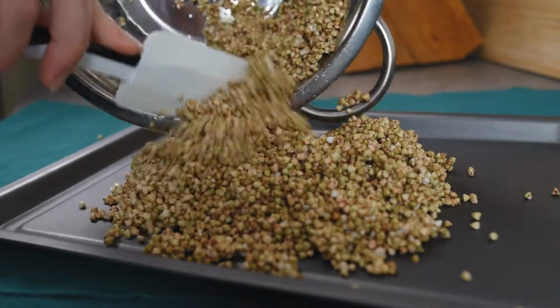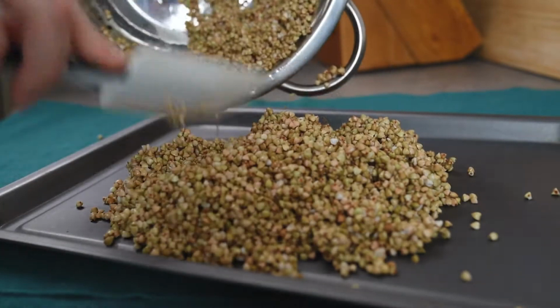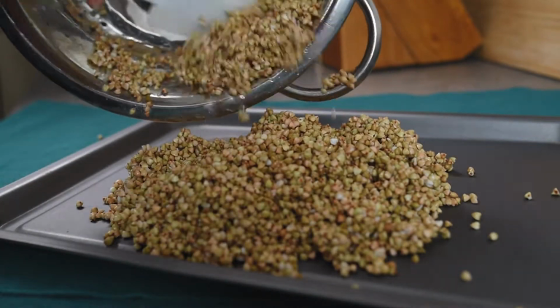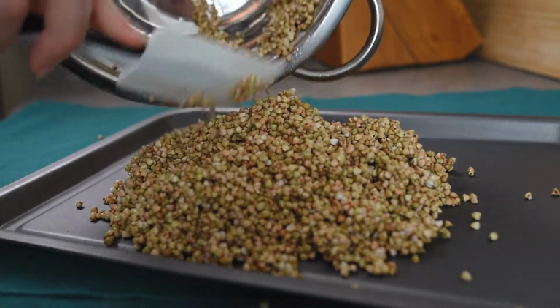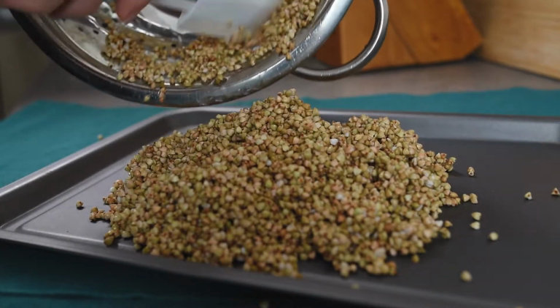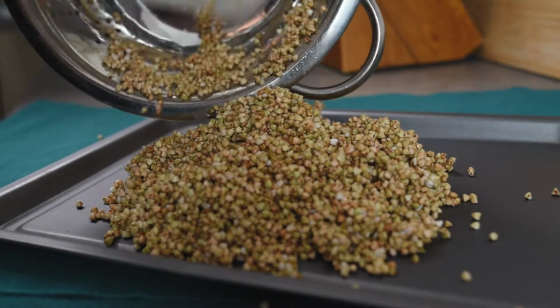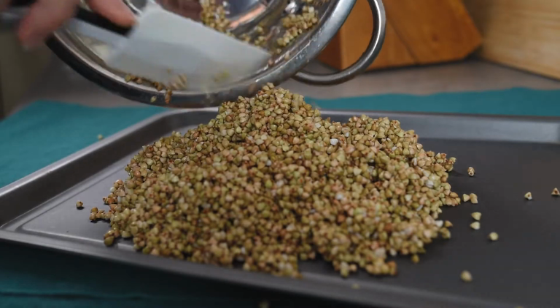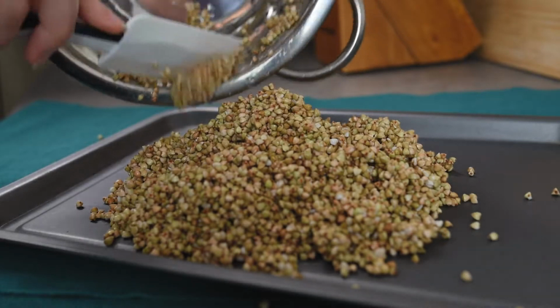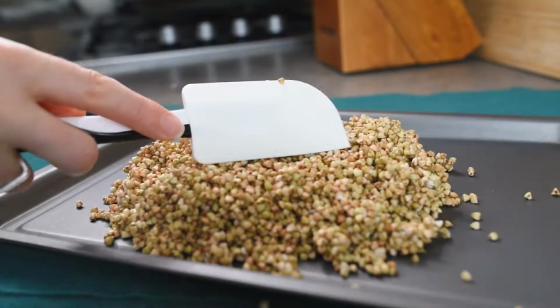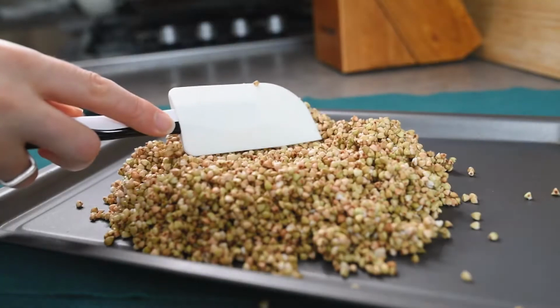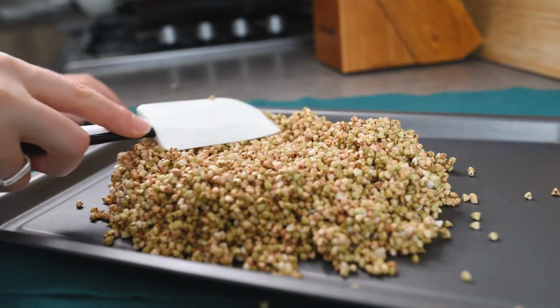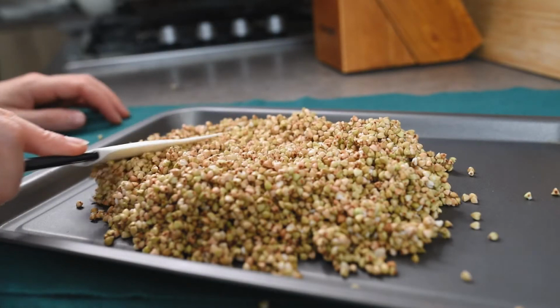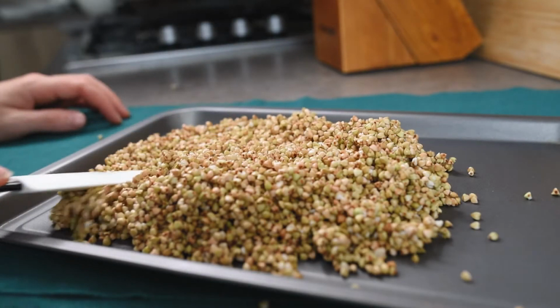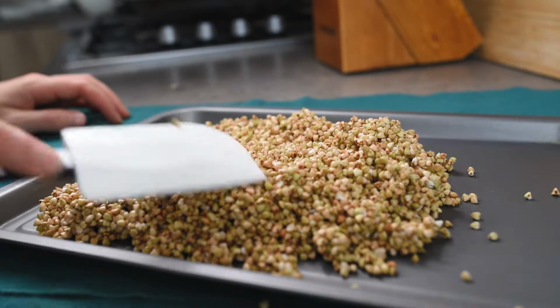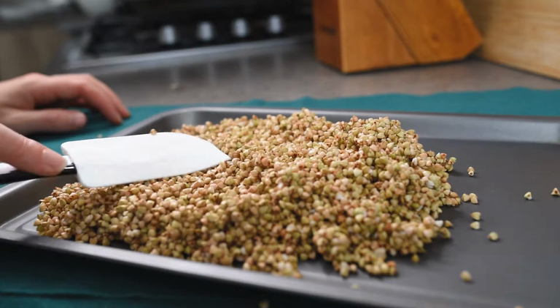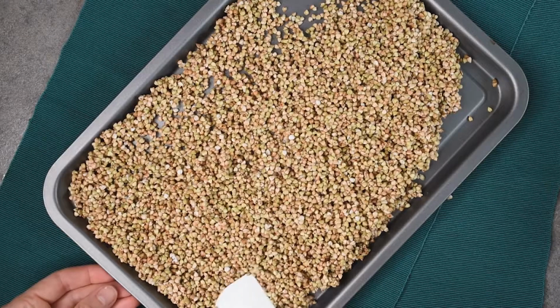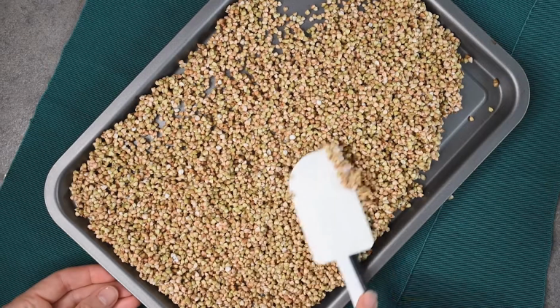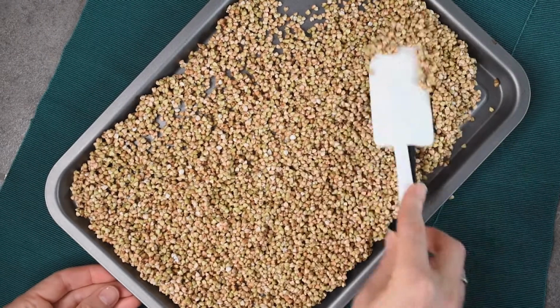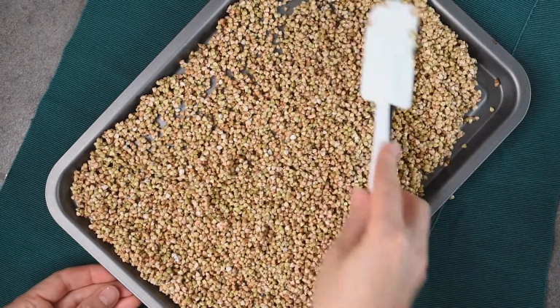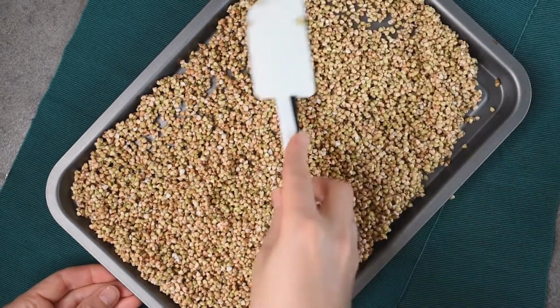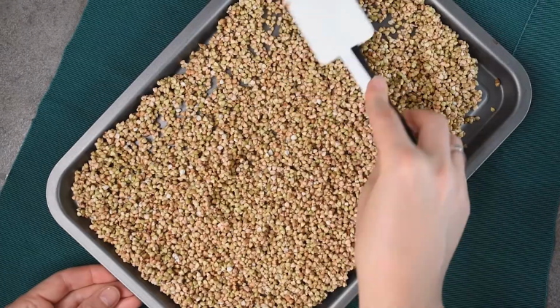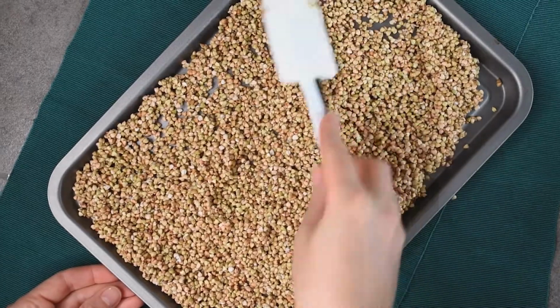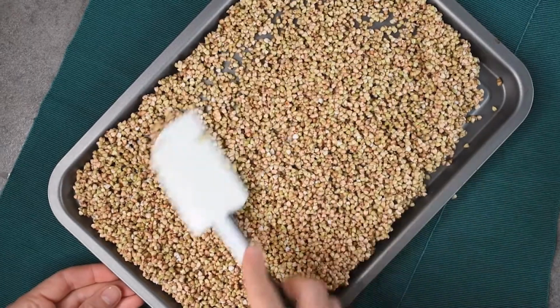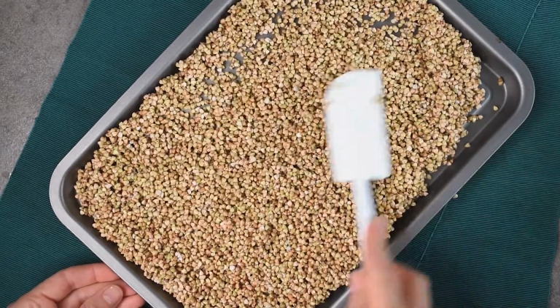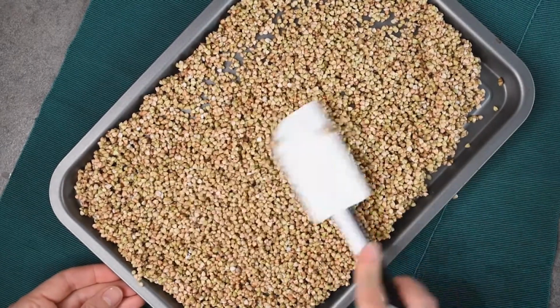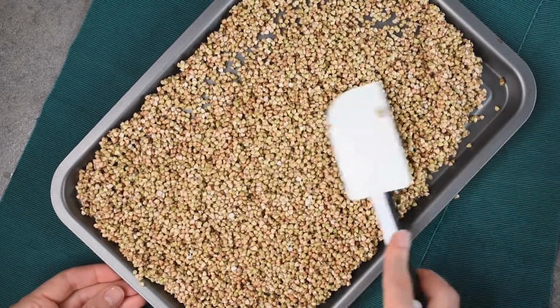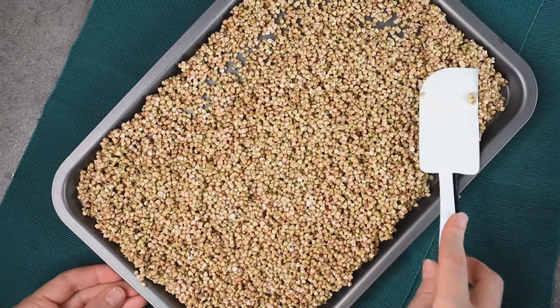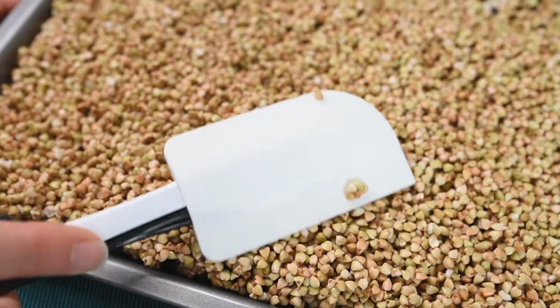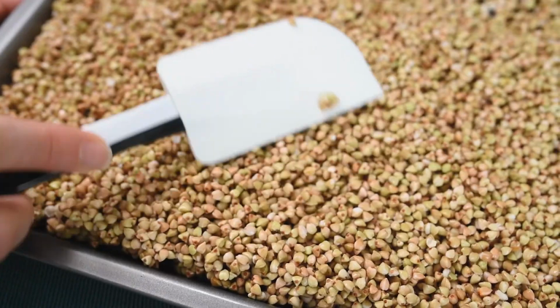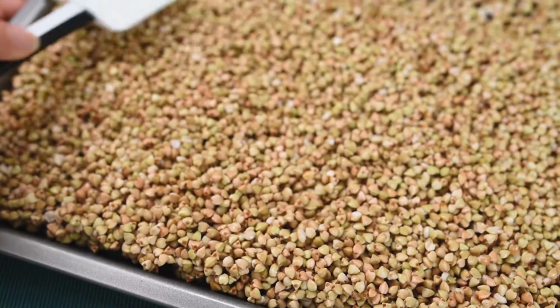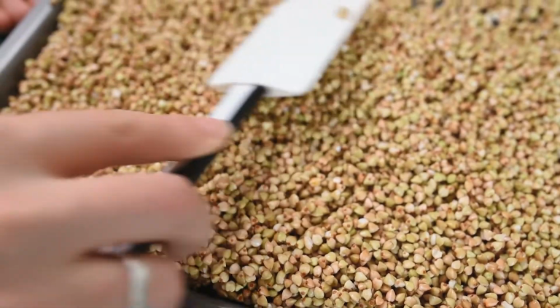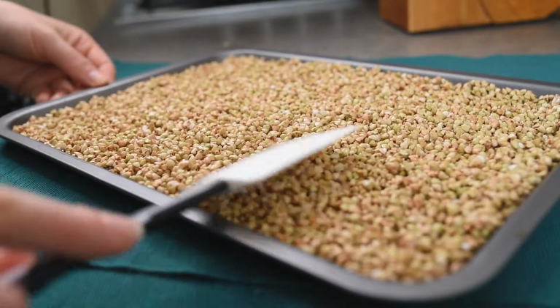After that, transfer it onto a baking tray — the bigger the tray the better. You'll need to have a very thin layer for the buckwheat to dry faster.